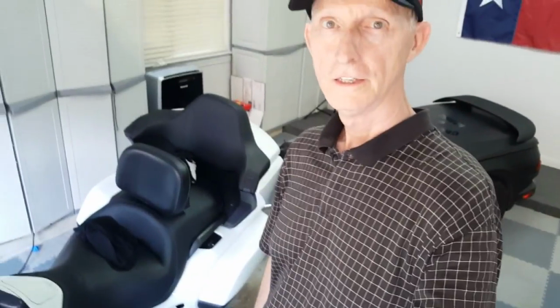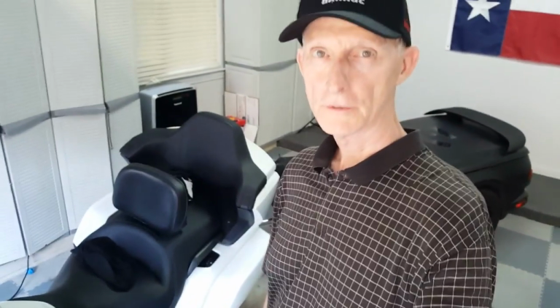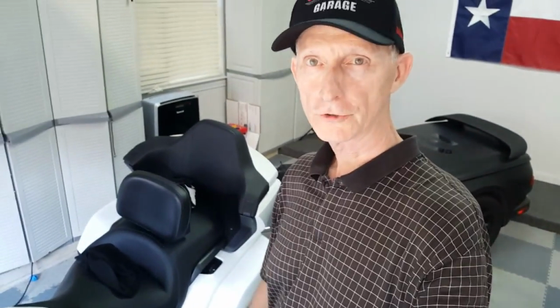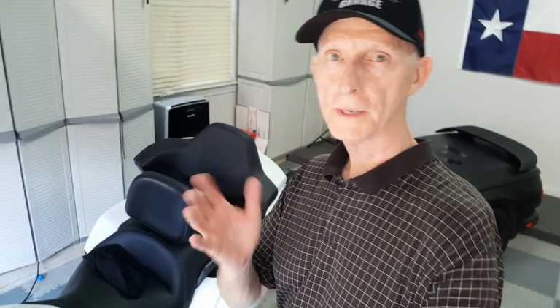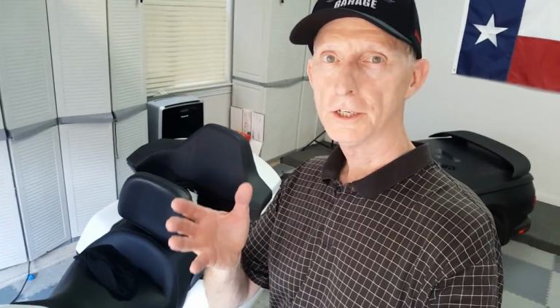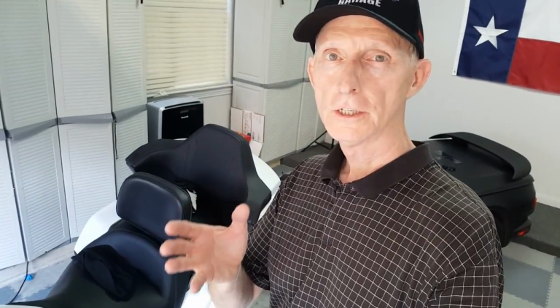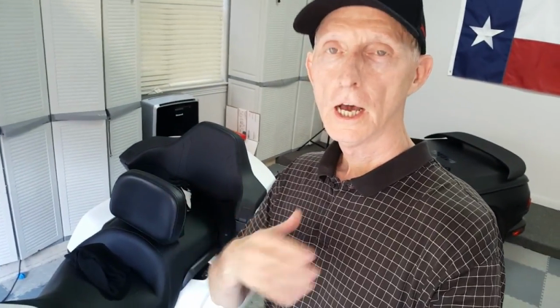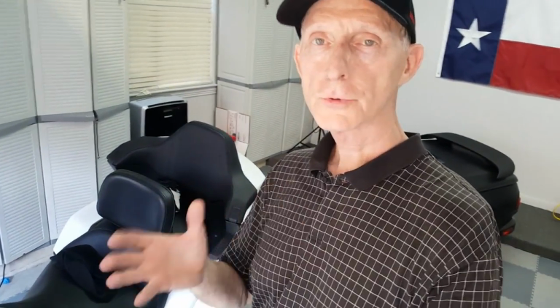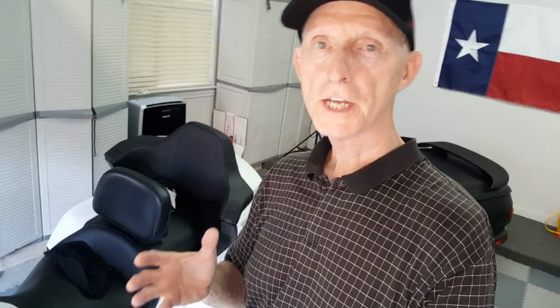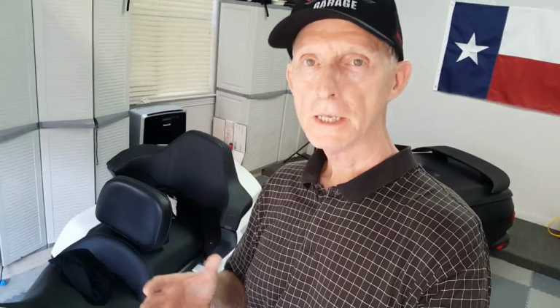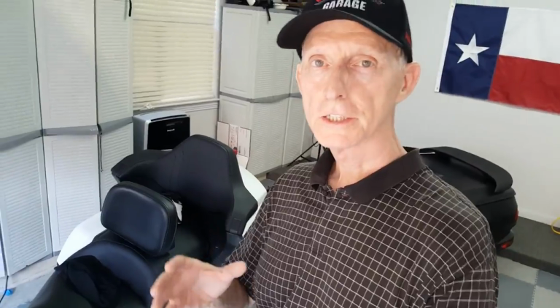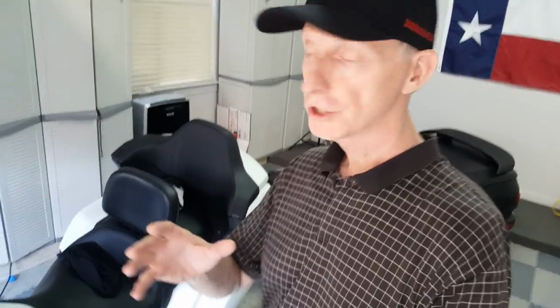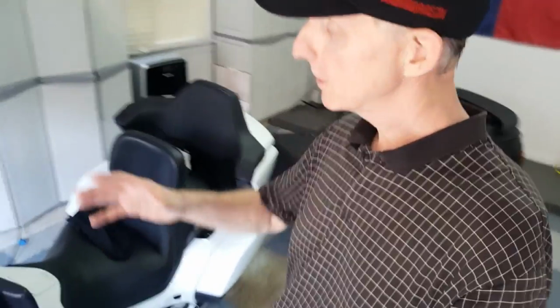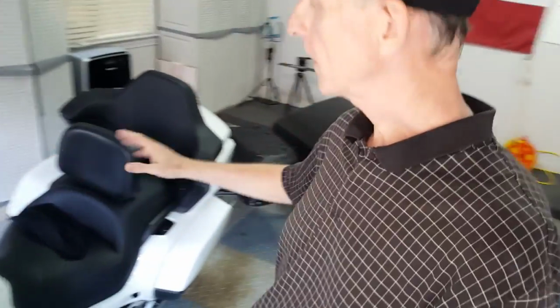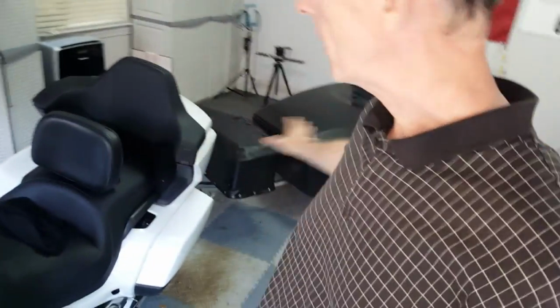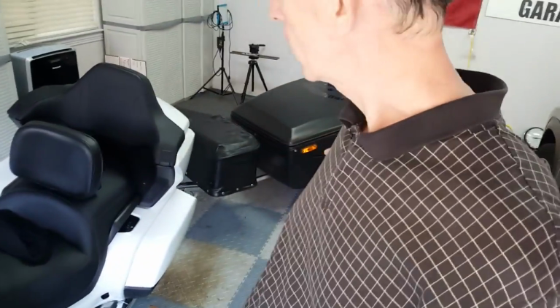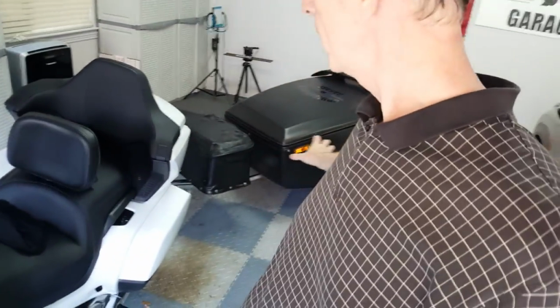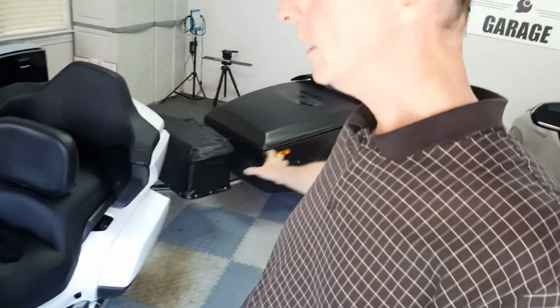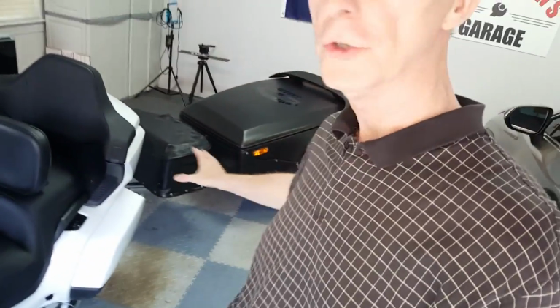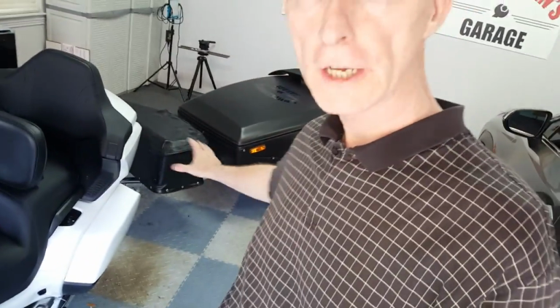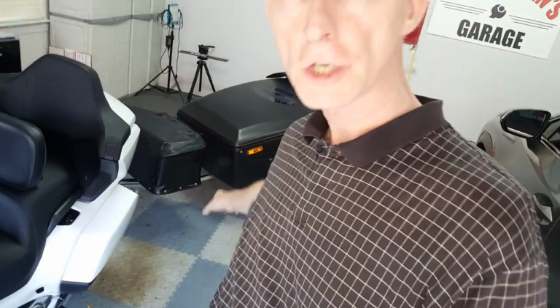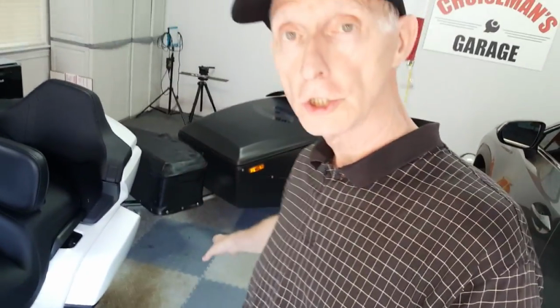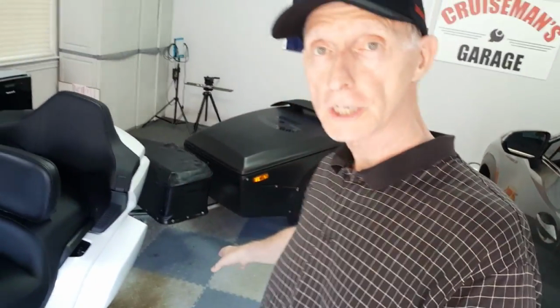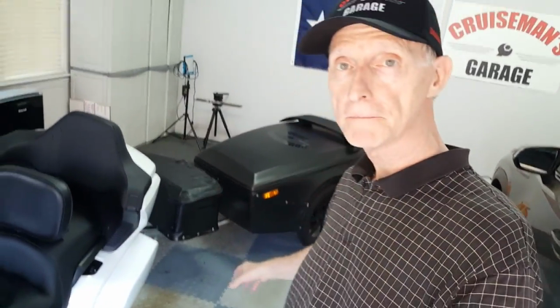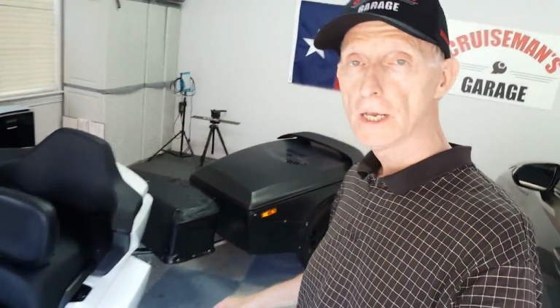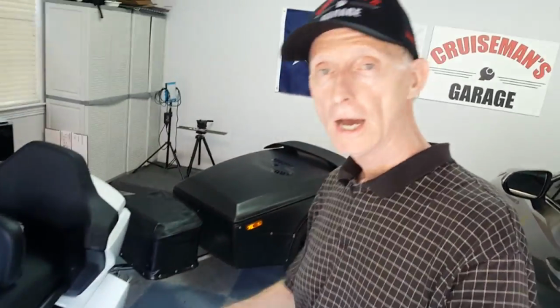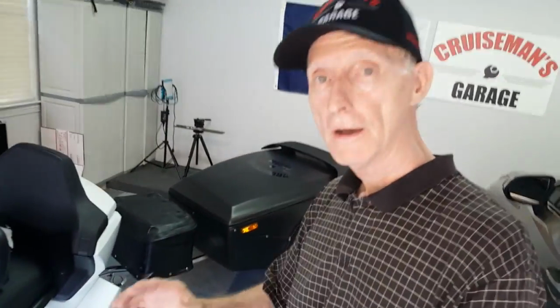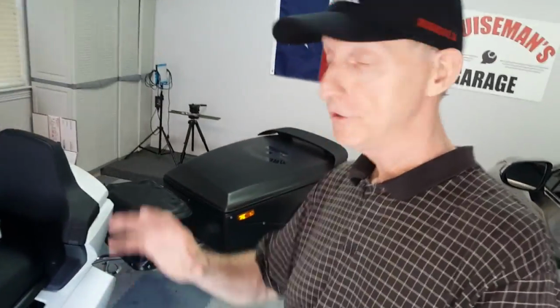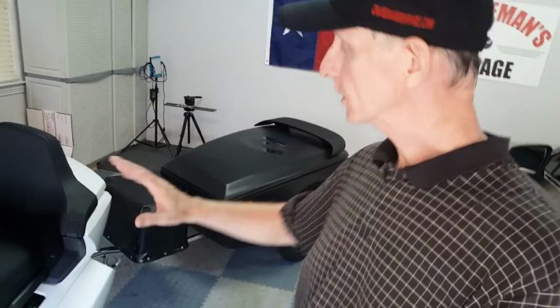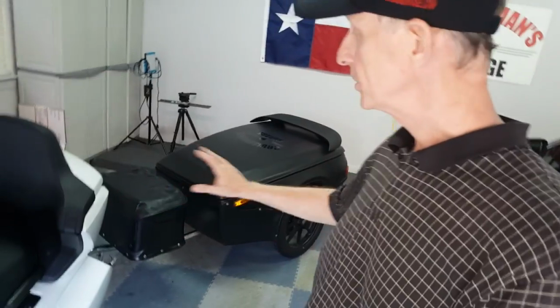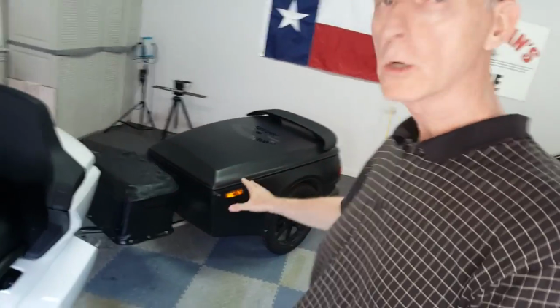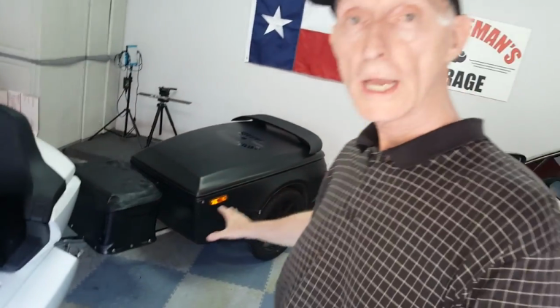Hey everybody, the Cruise Man here. I just want to take a minute to show you that I've got the bike all ready to go, the trailer is all hooked up, and I've checked my tongue weight.